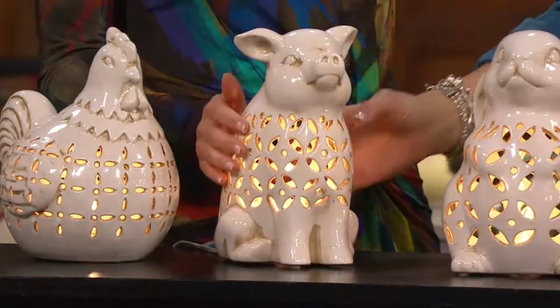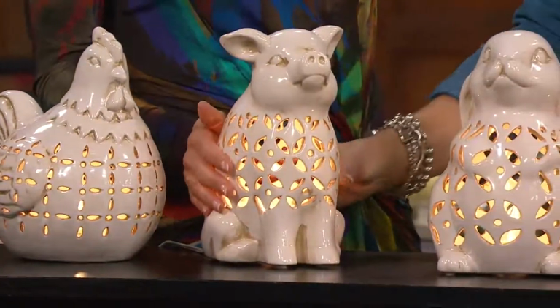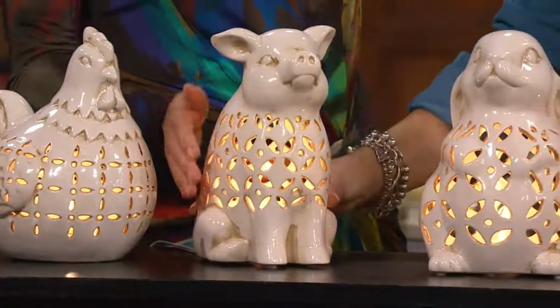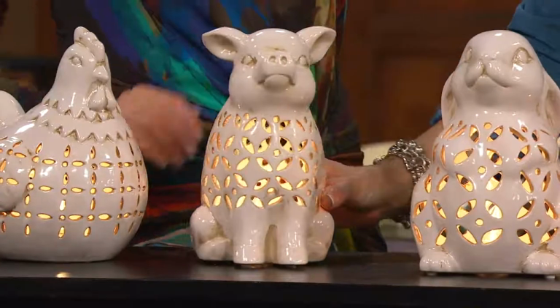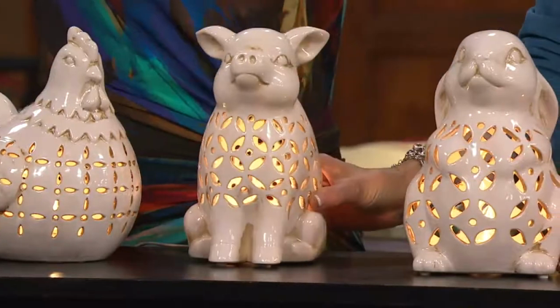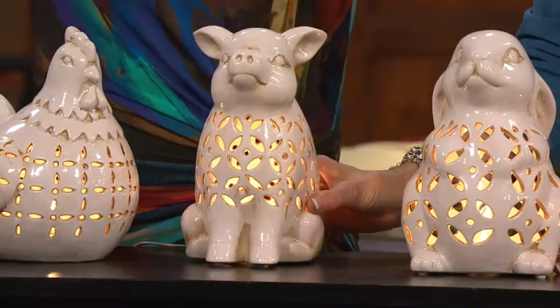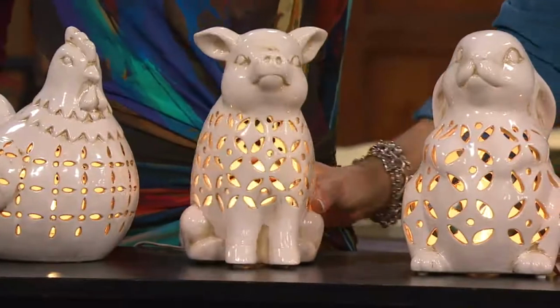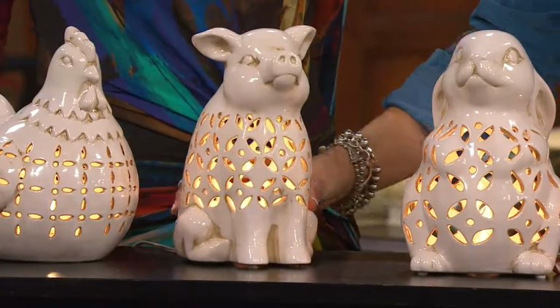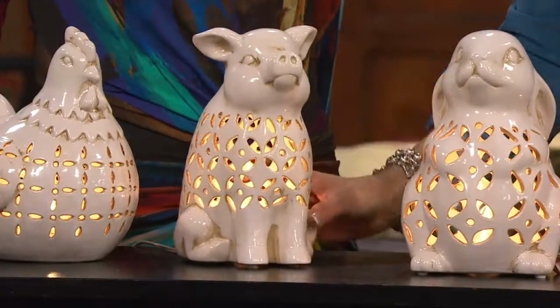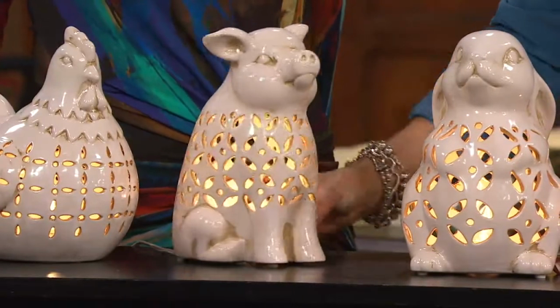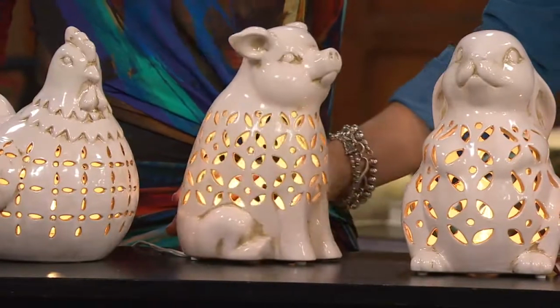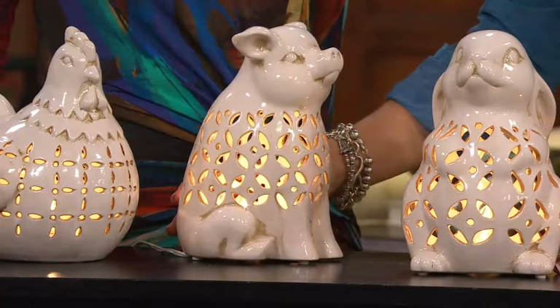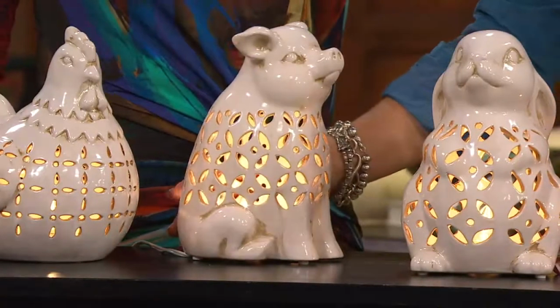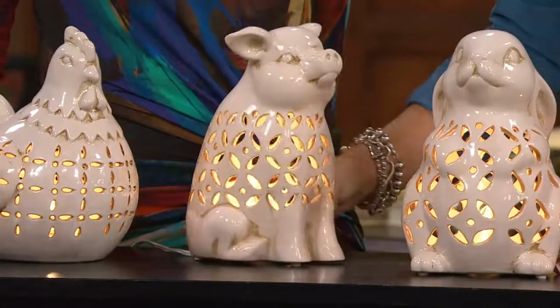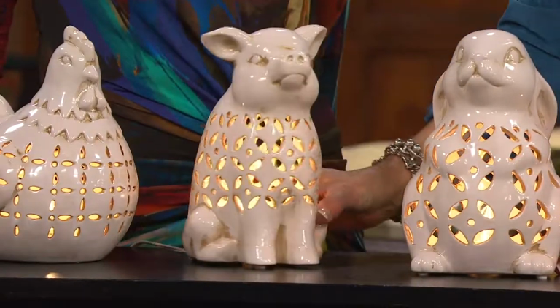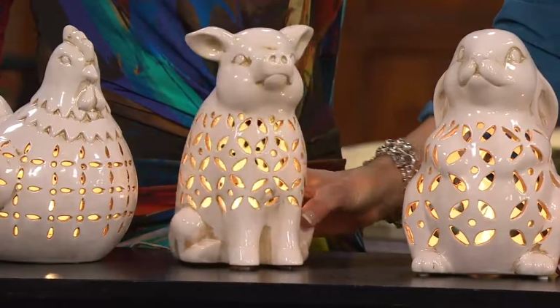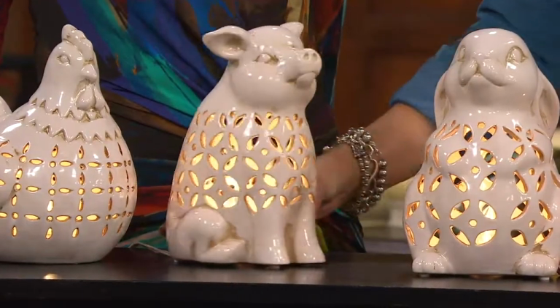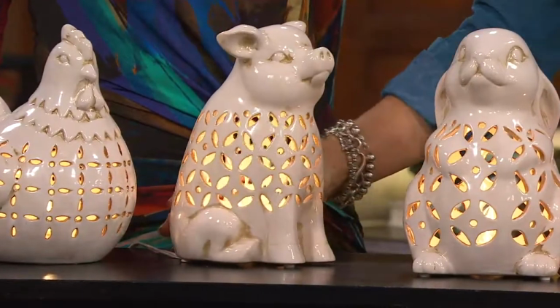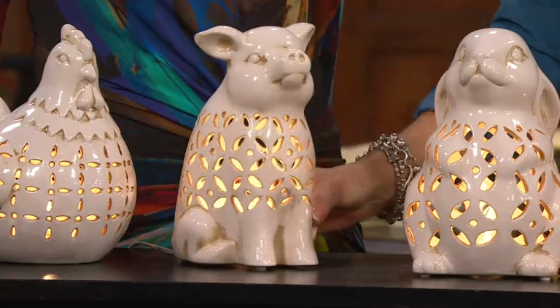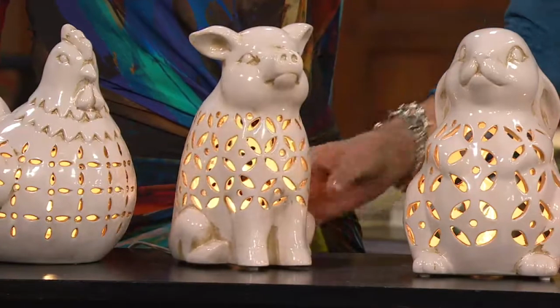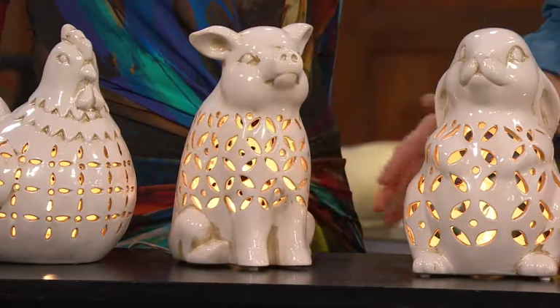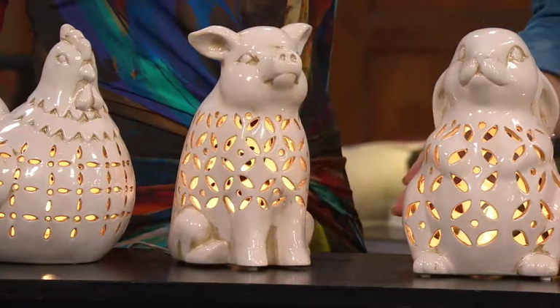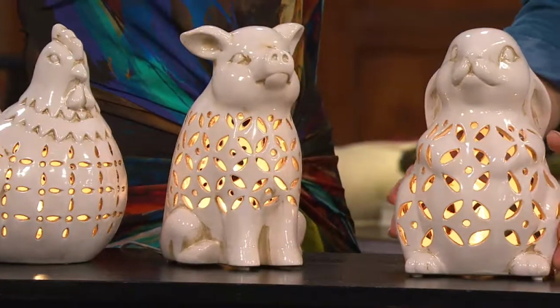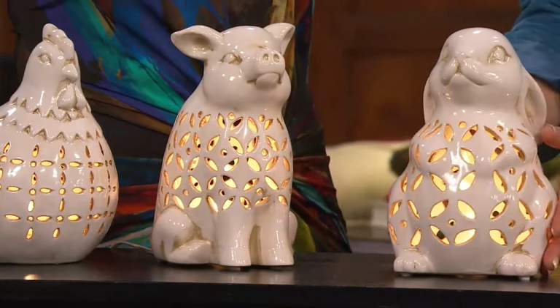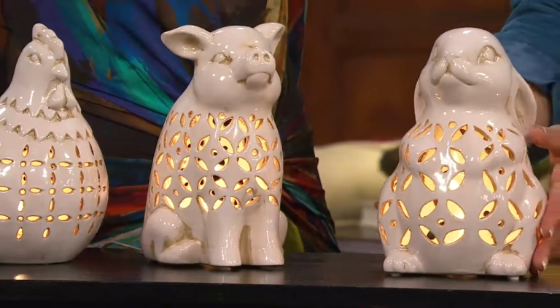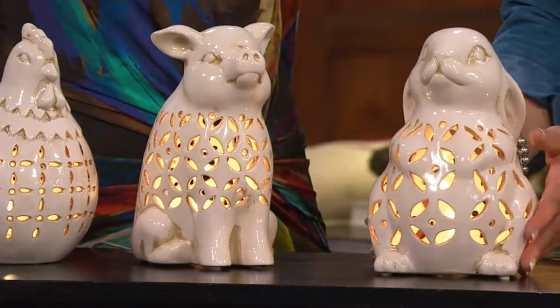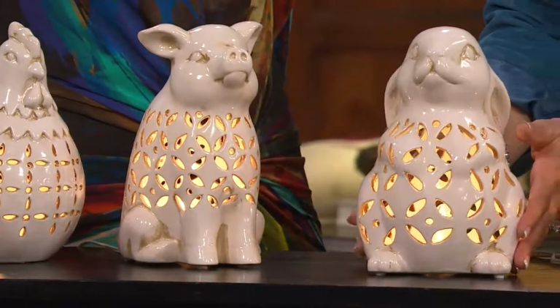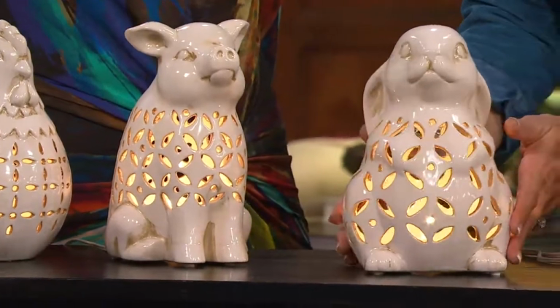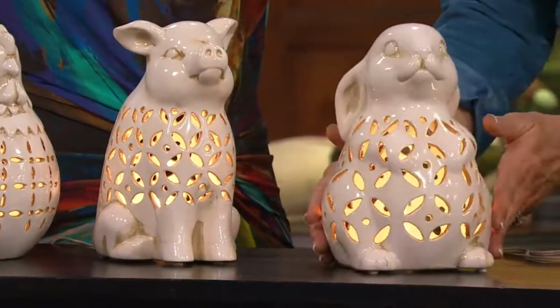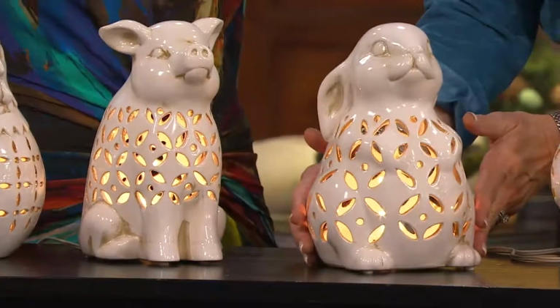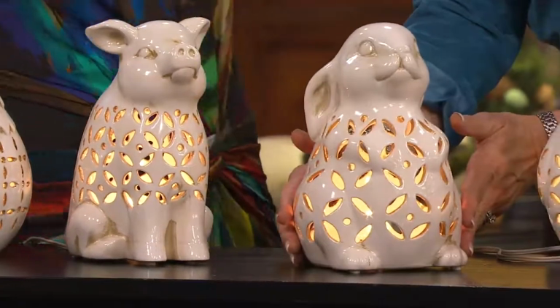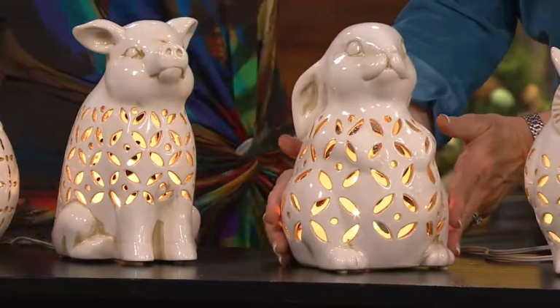Look at that darling little pig. He's a little Wilbur. And here's a little Peter — if that's Wilbur, this is indeed our little Peter.